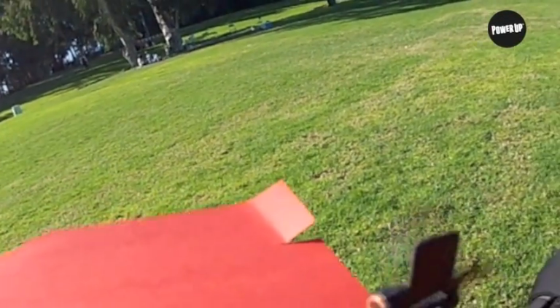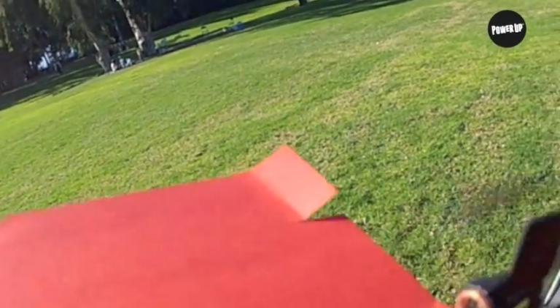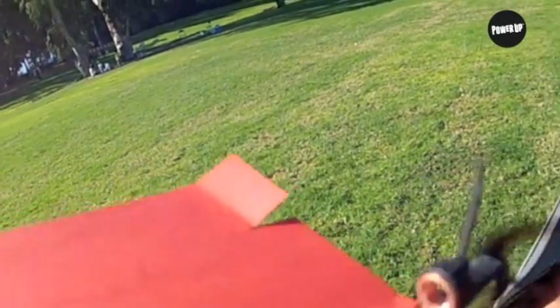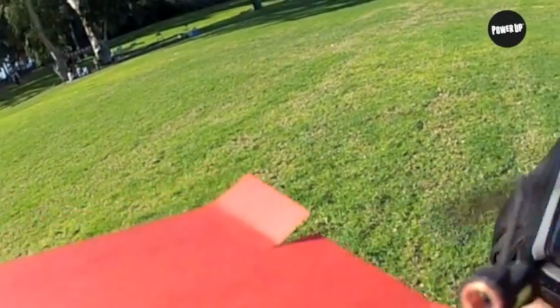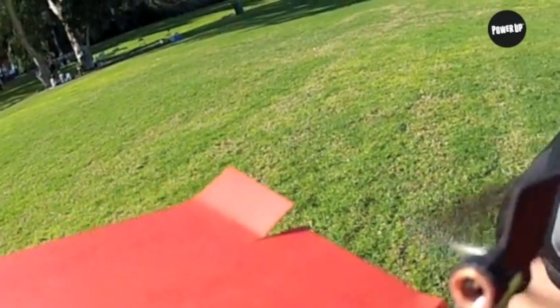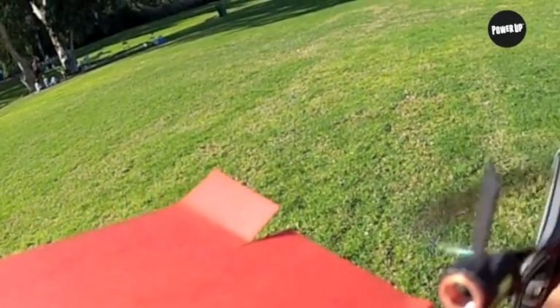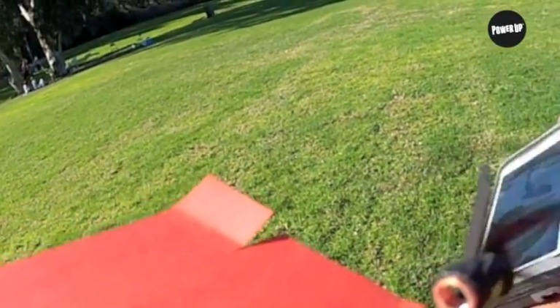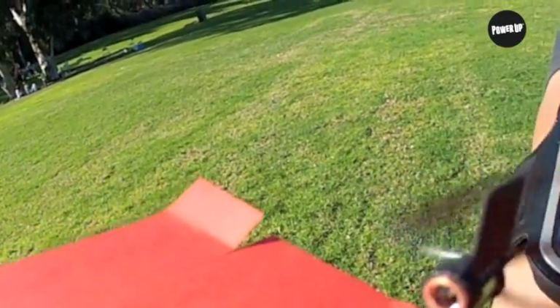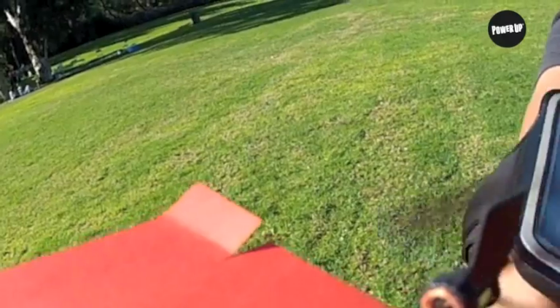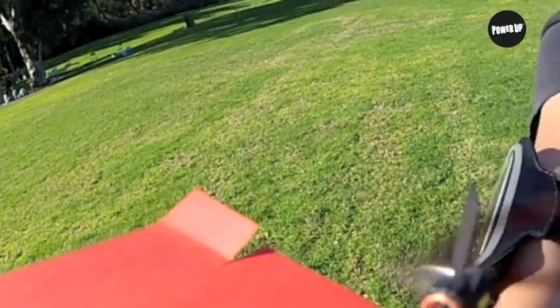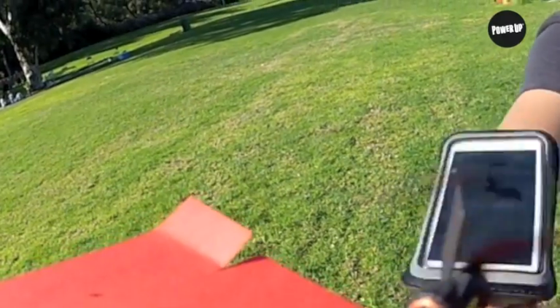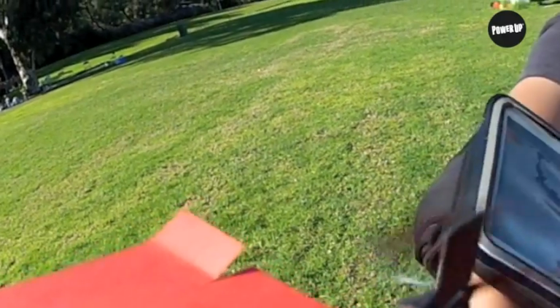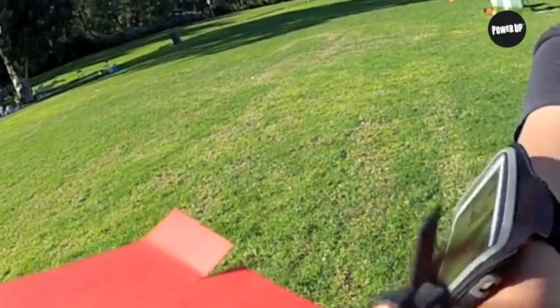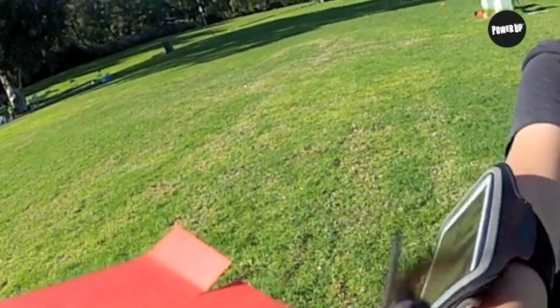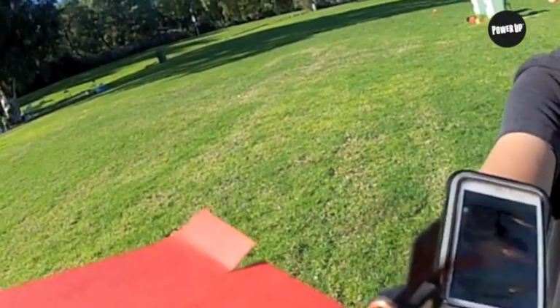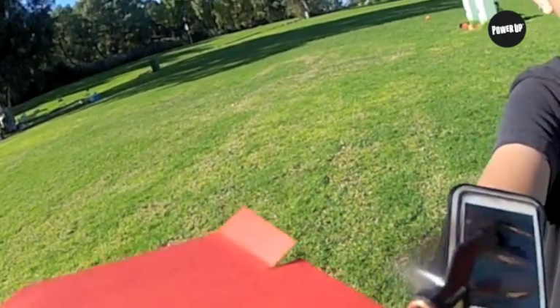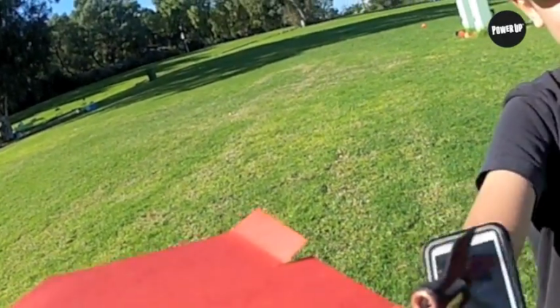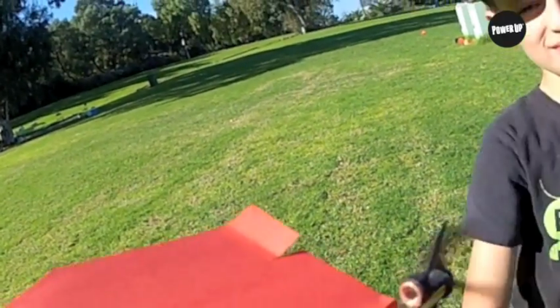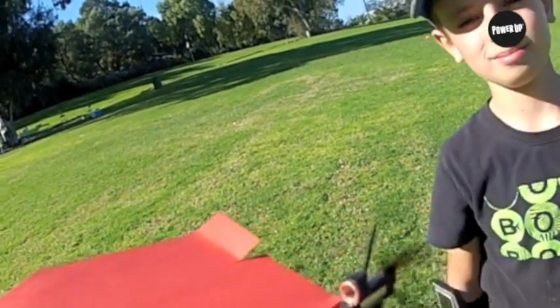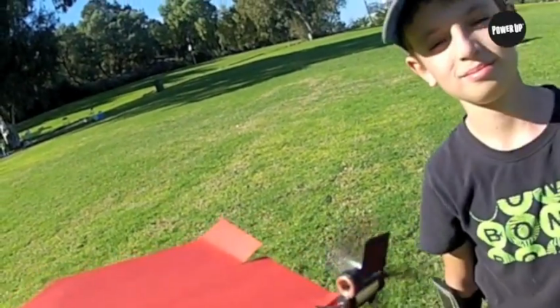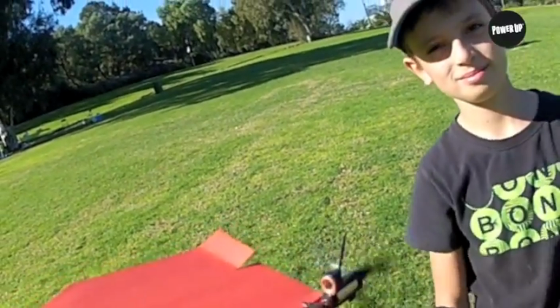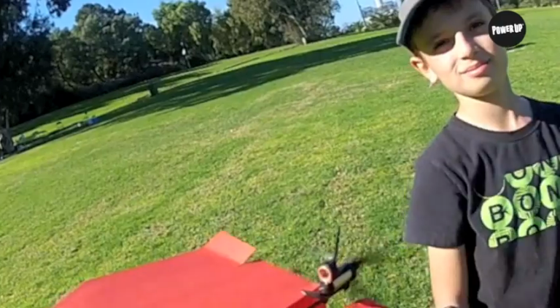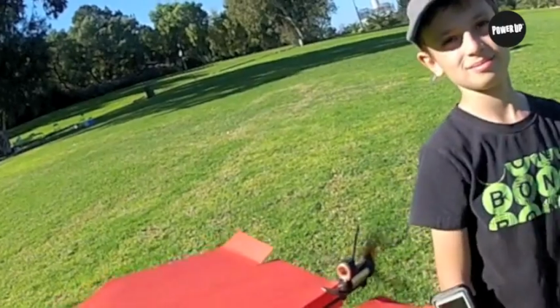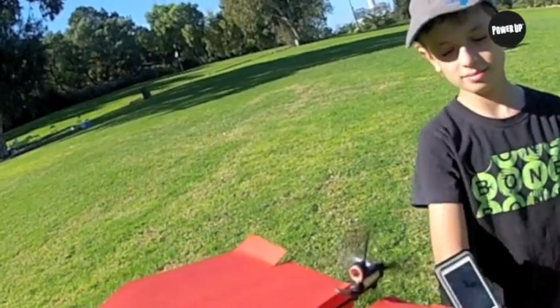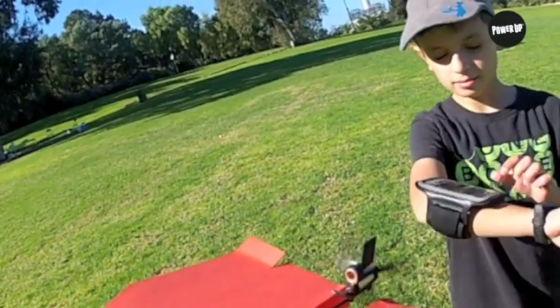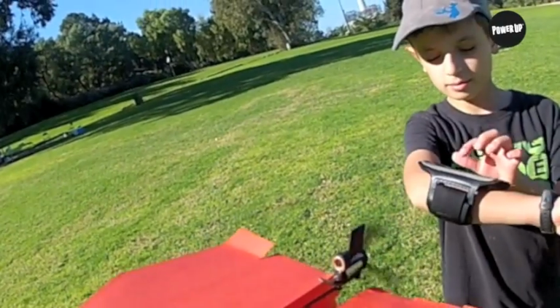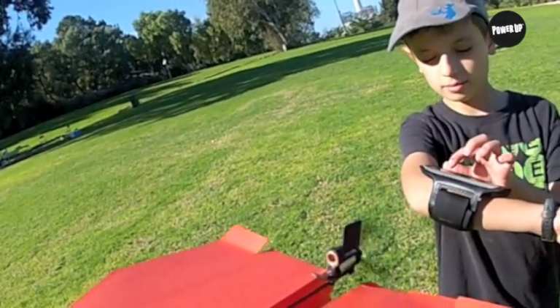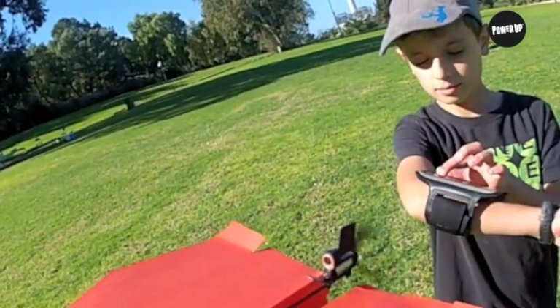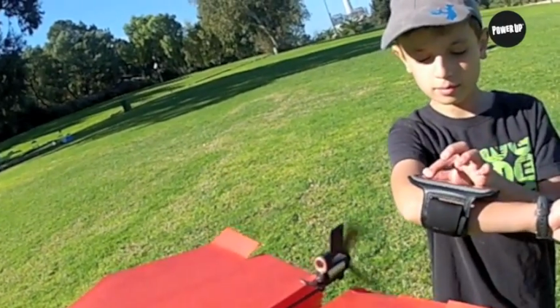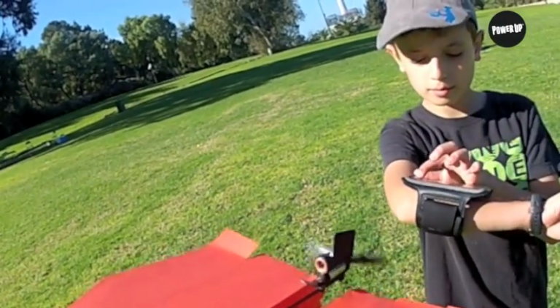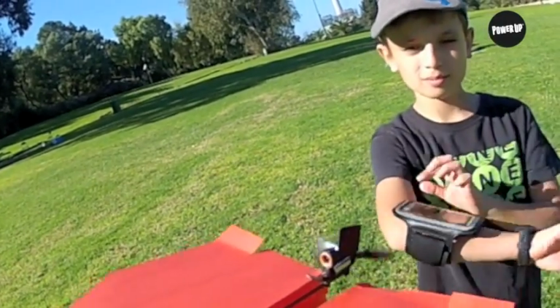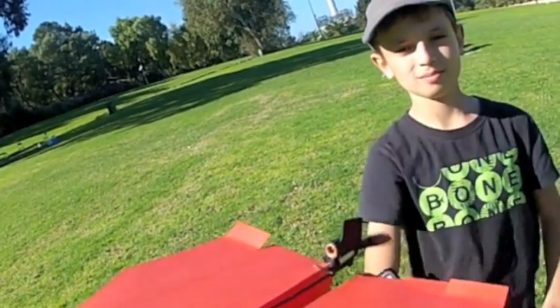You see the rudder moves according to the wrist movement, and now he's going to show you how easy it is to fly. This is his second flight ever. Are you ready?